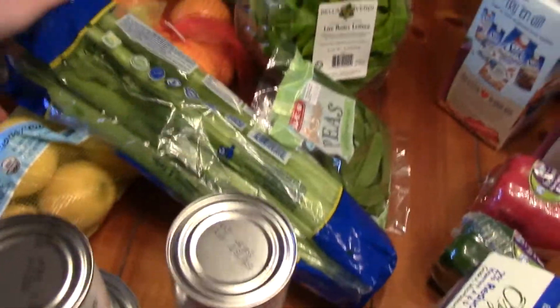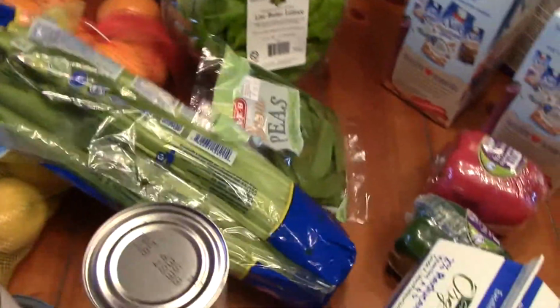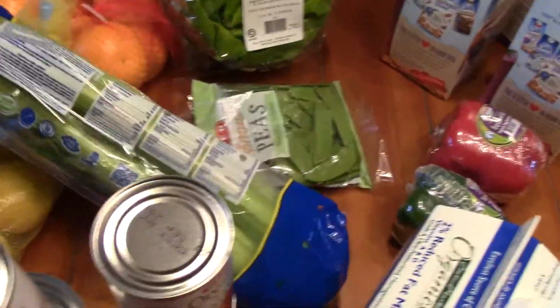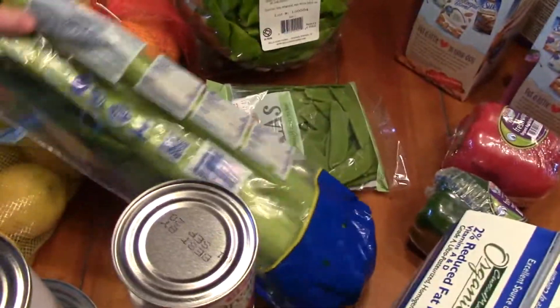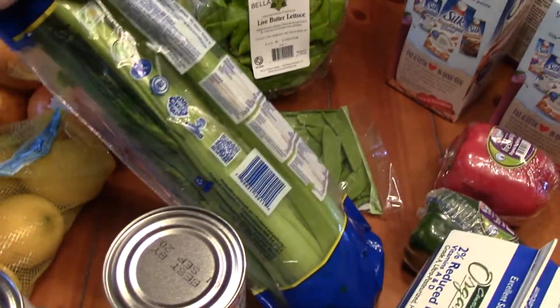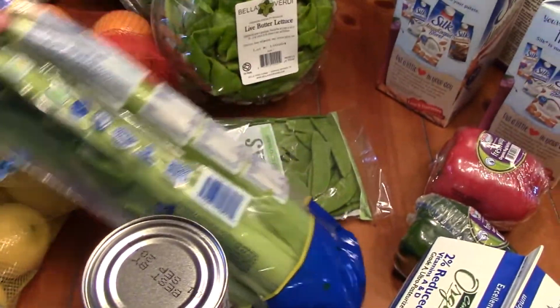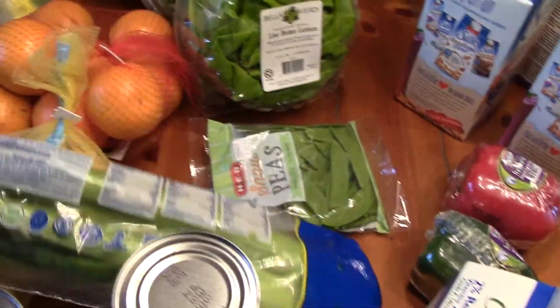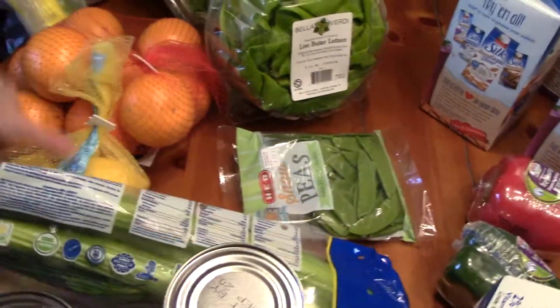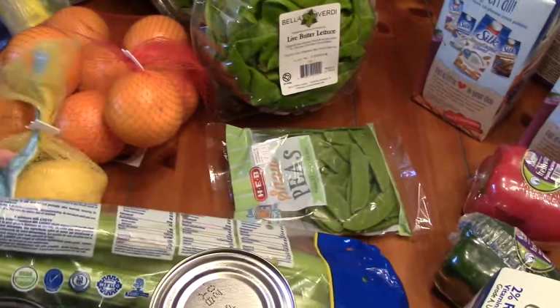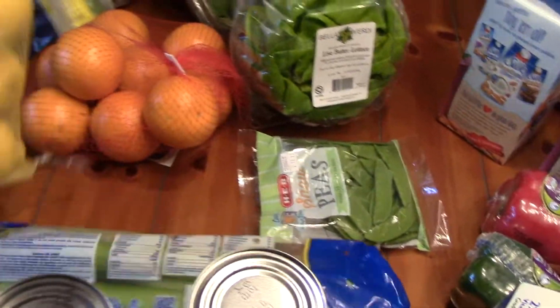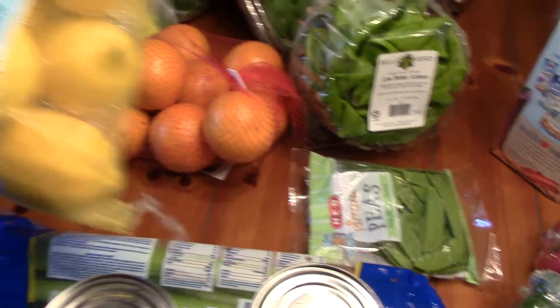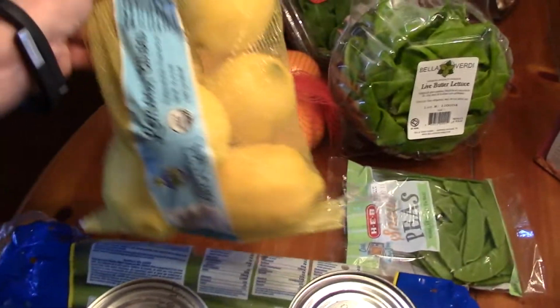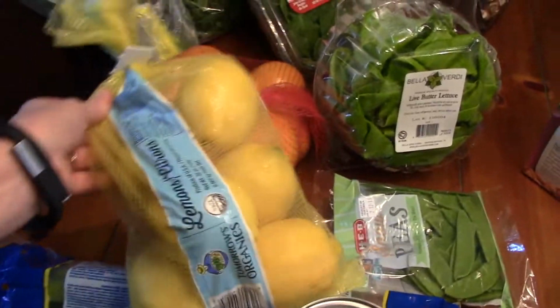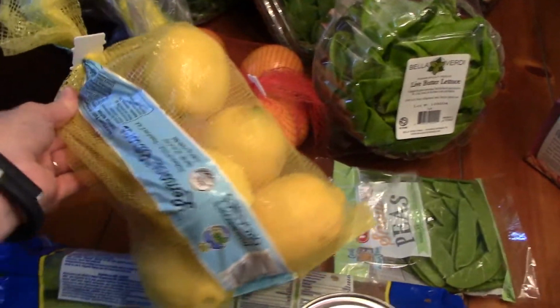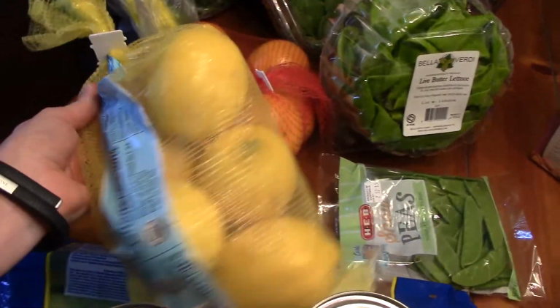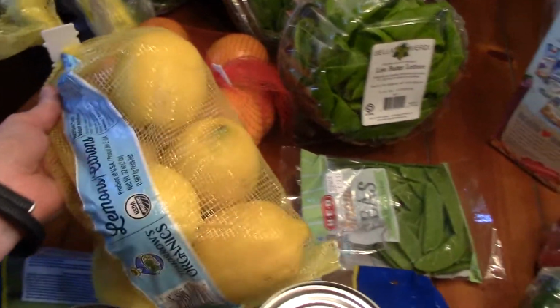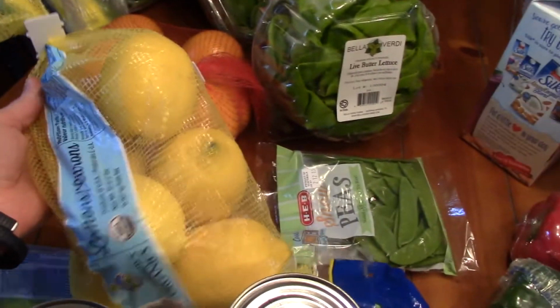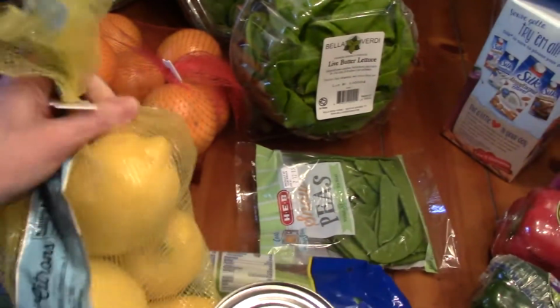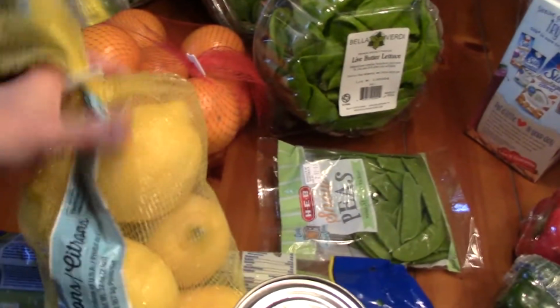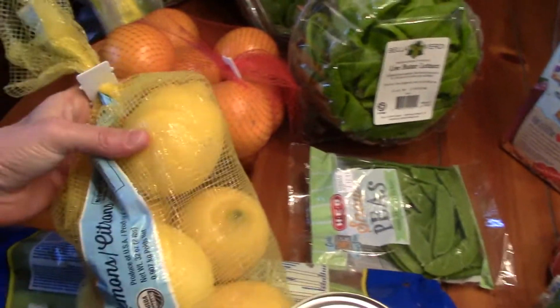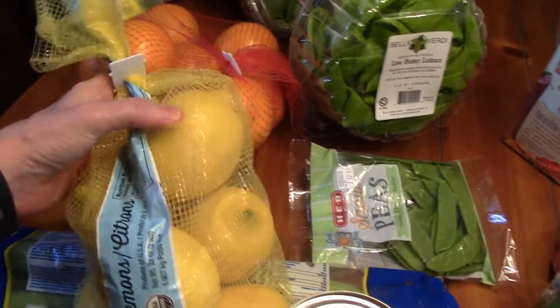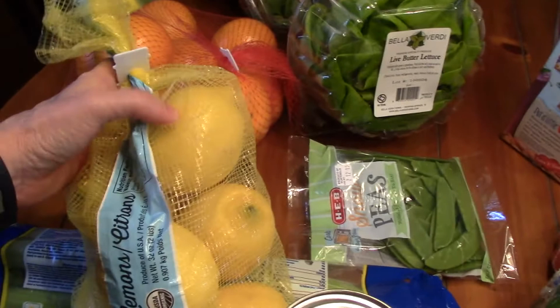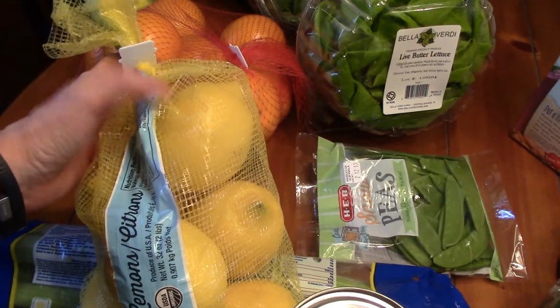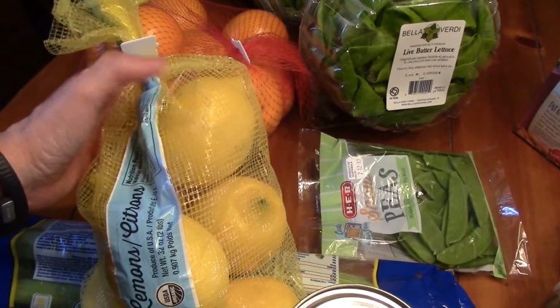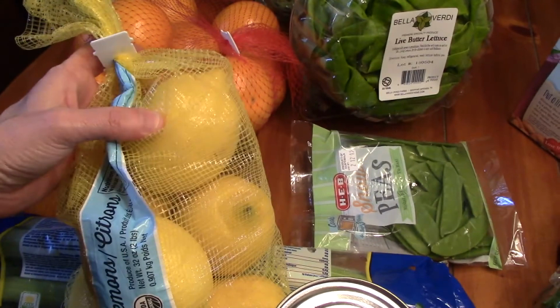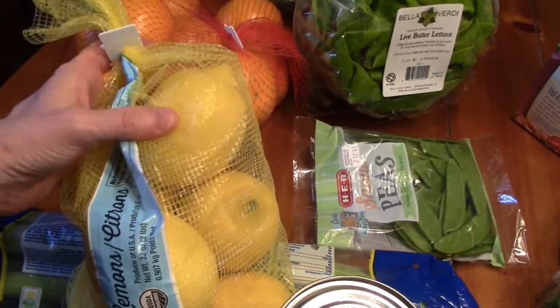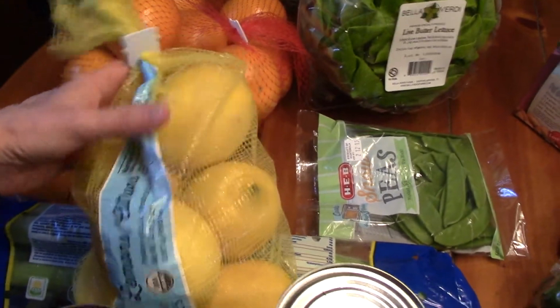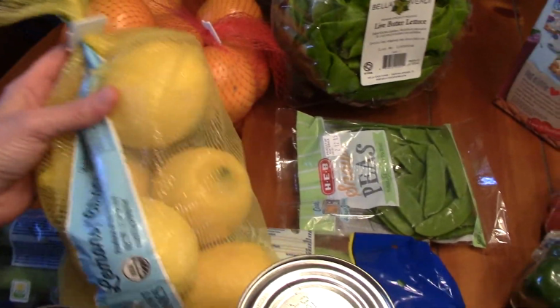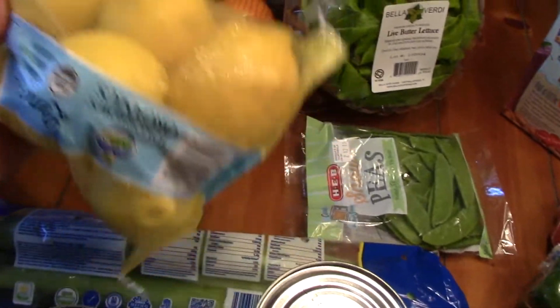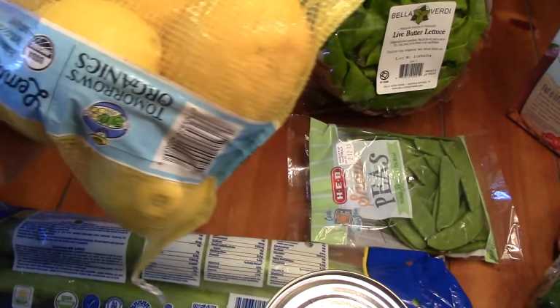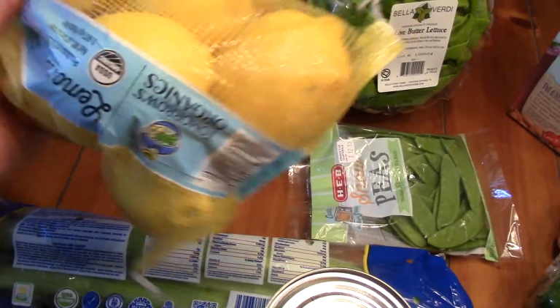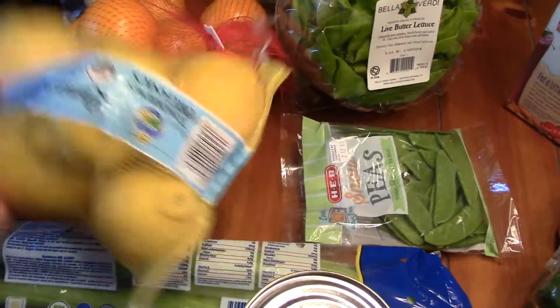For my juicing I have celery and lemons. When I juice I juice a lemon — the whole thing, the rind and everything — so I just put one whole lemon in my juice.